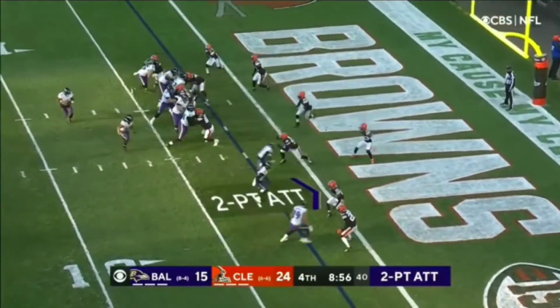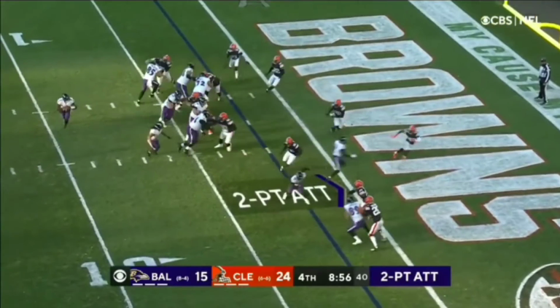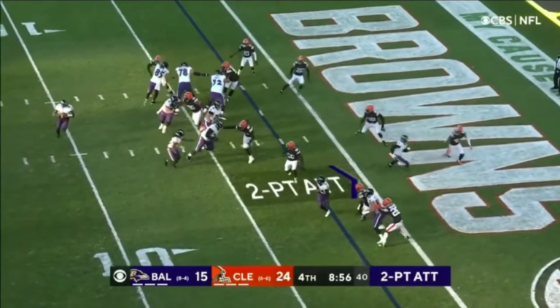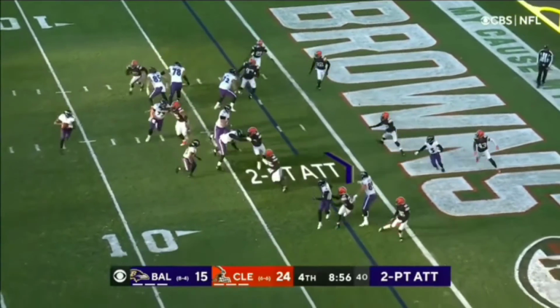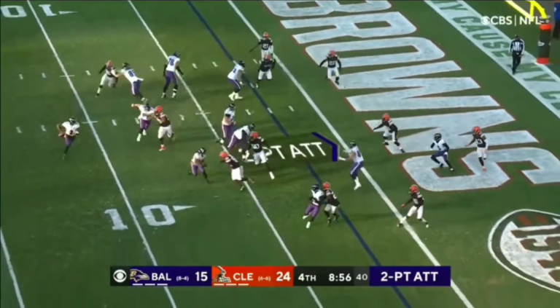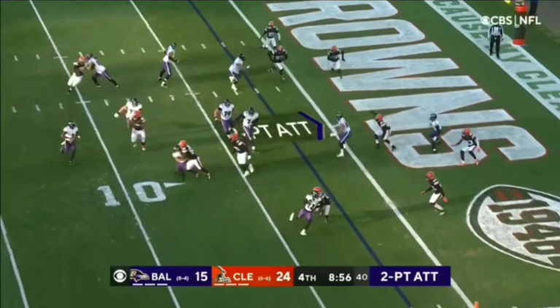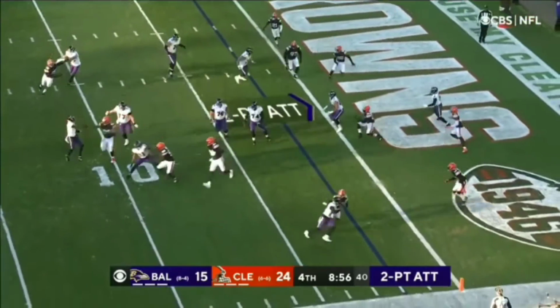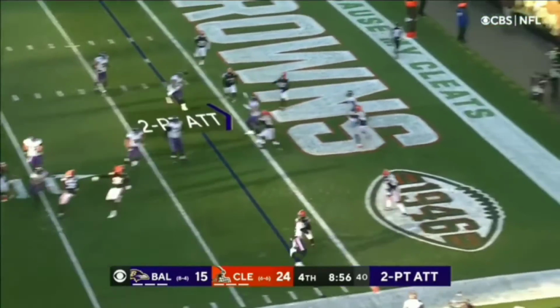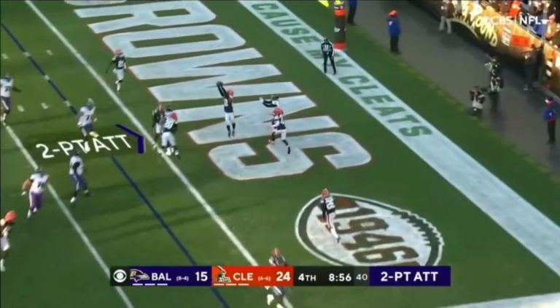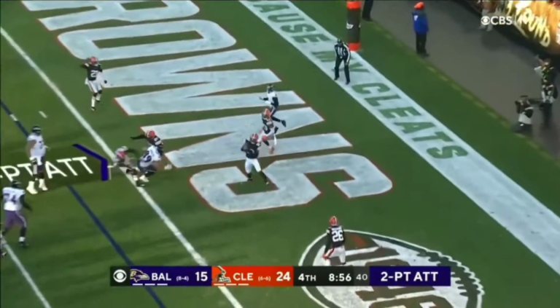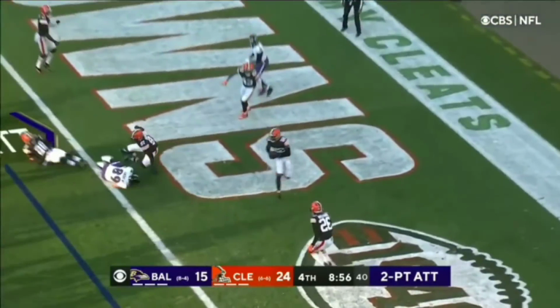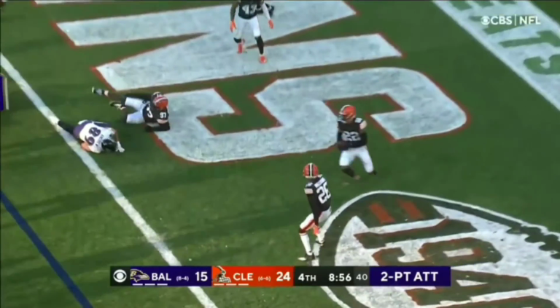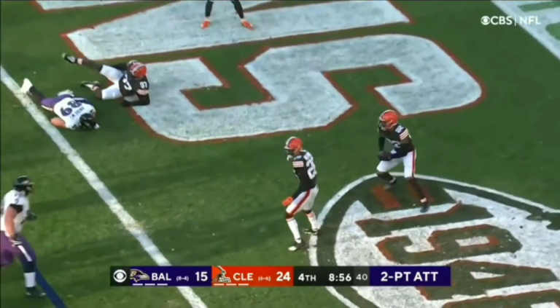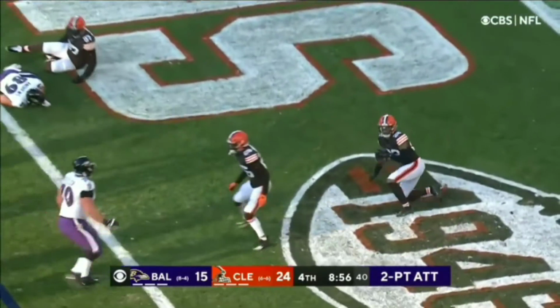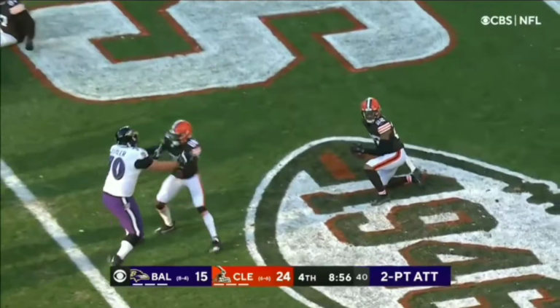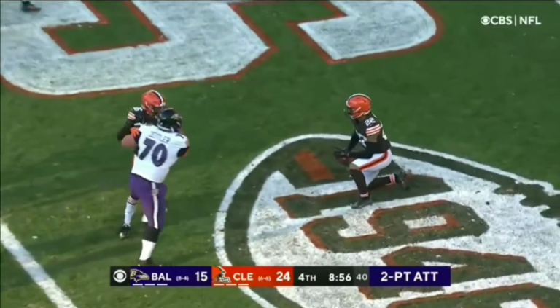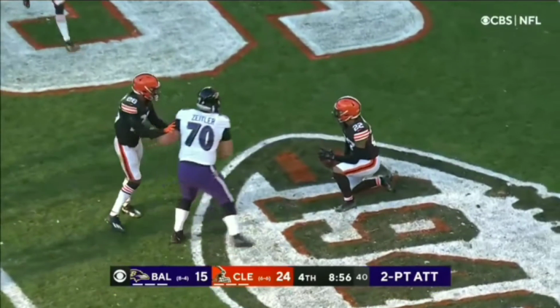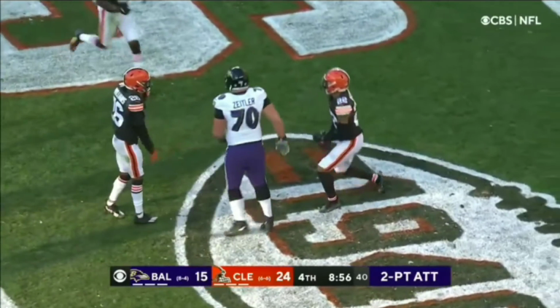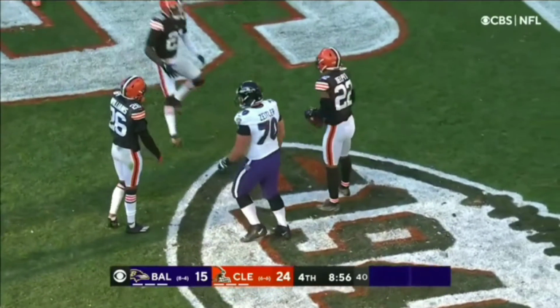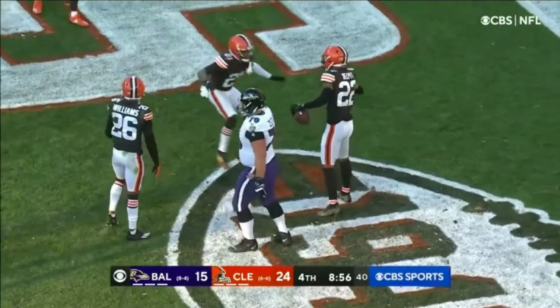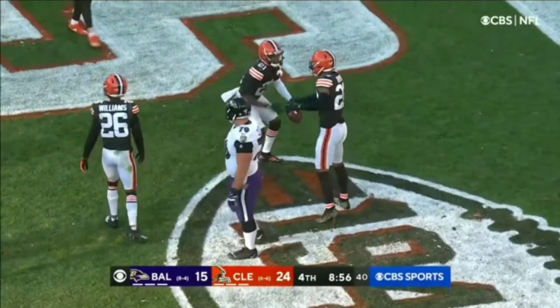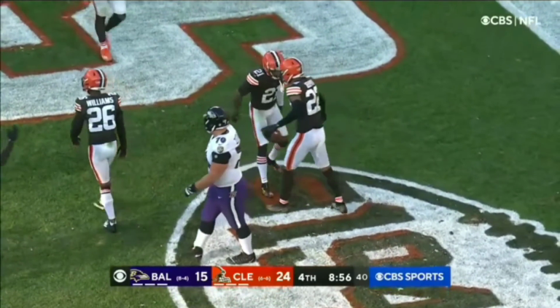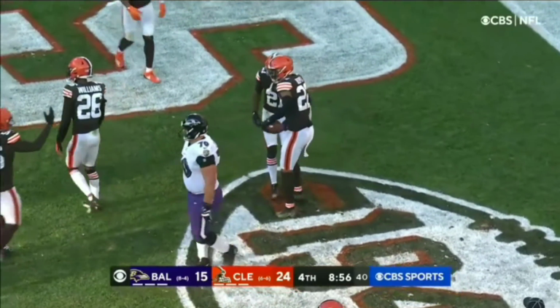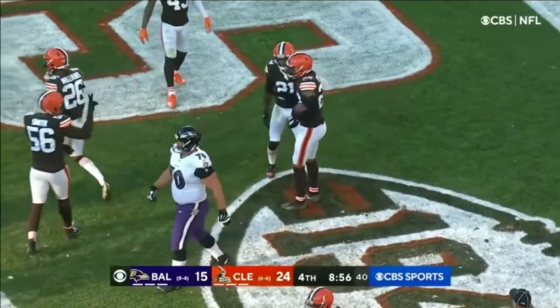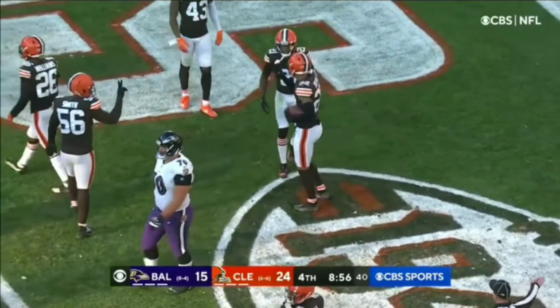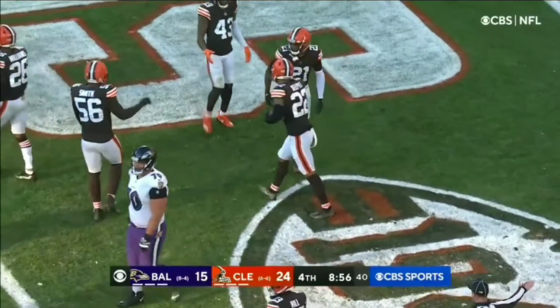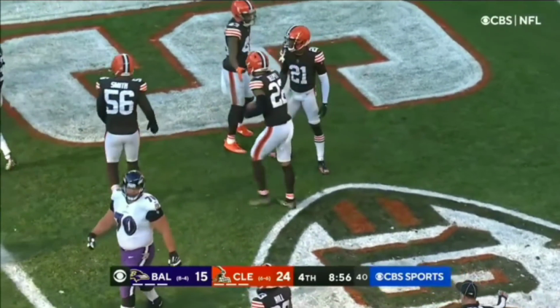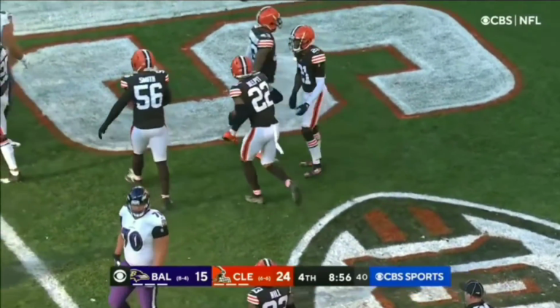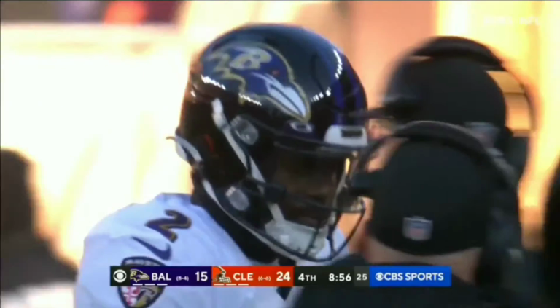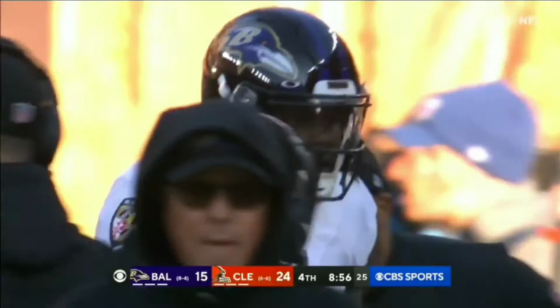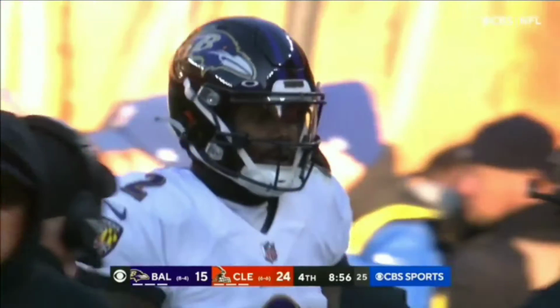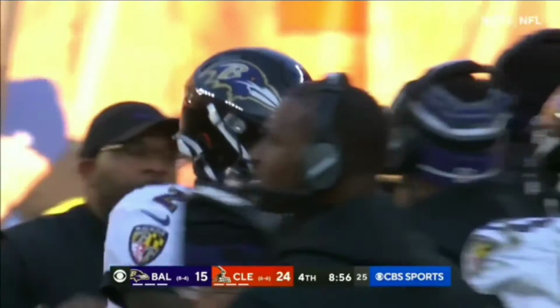Tyler Huntley. The toss intercepted — and picked off right there by Delpit. So it stays 24-15, and the two-point try is foiled.